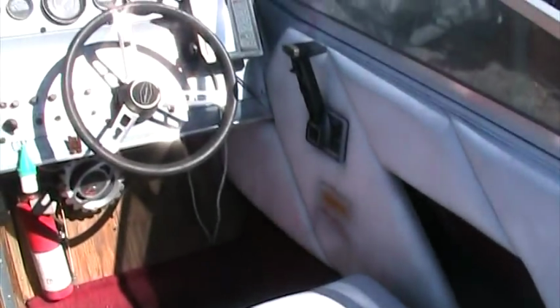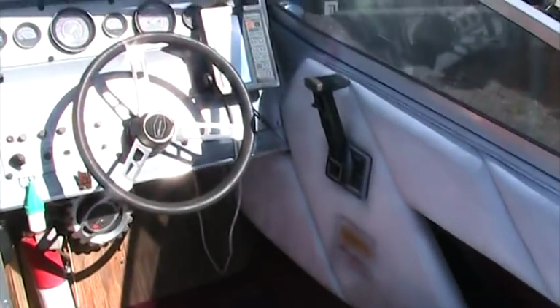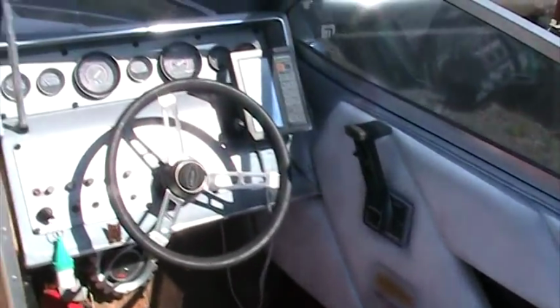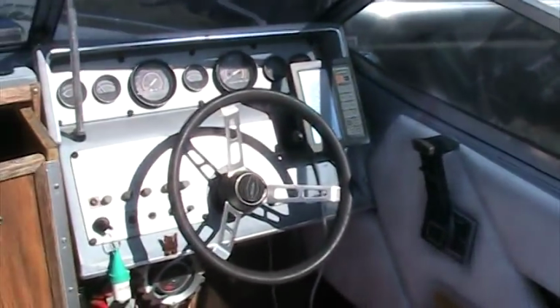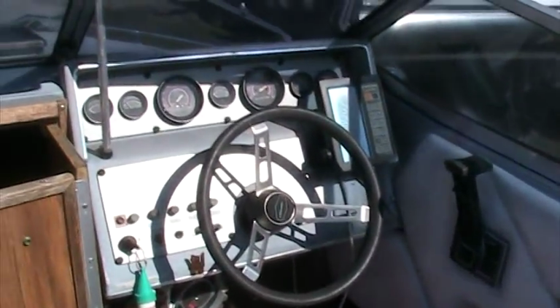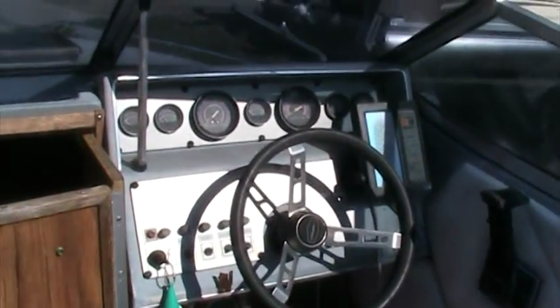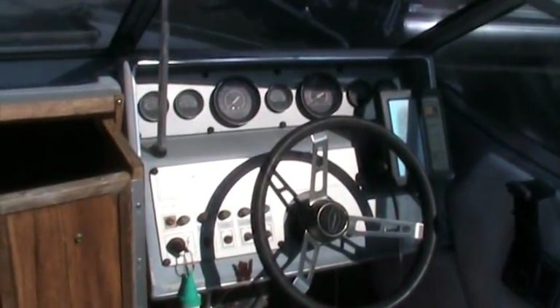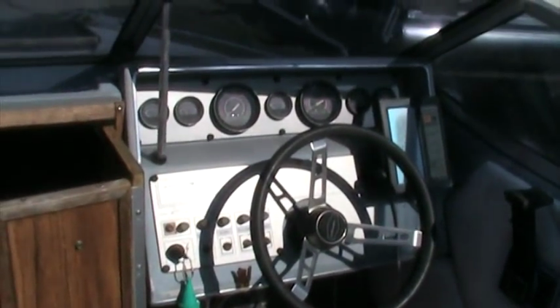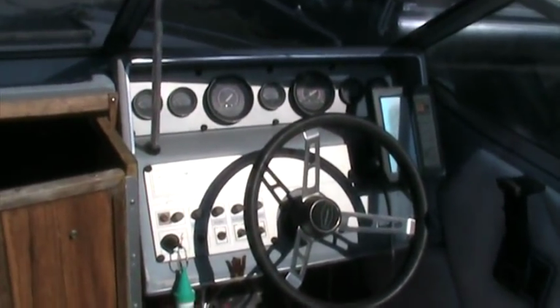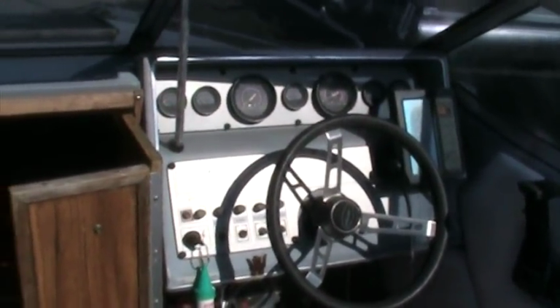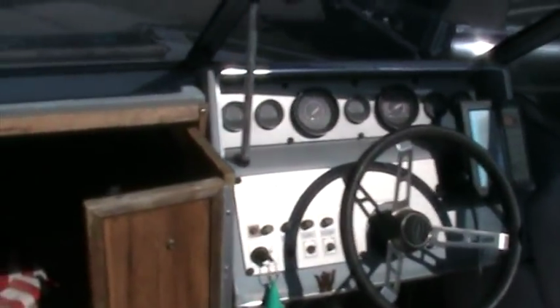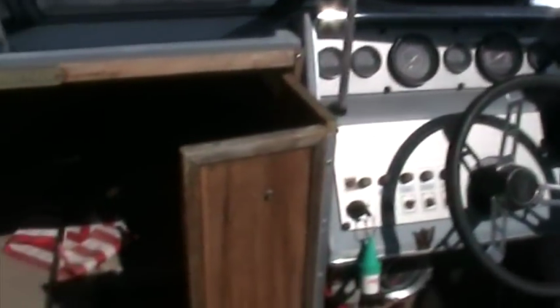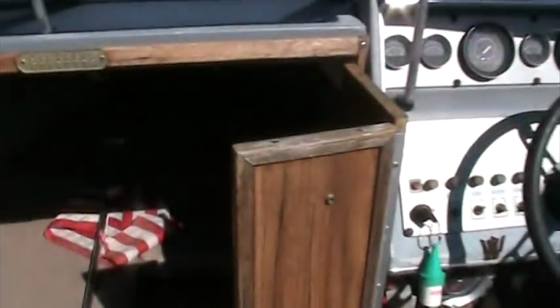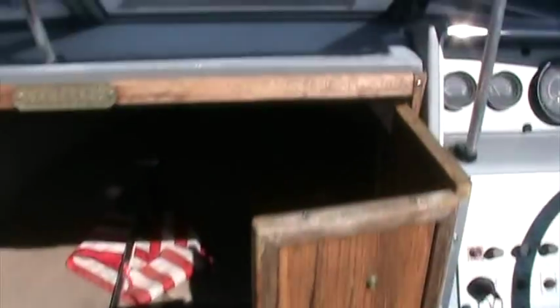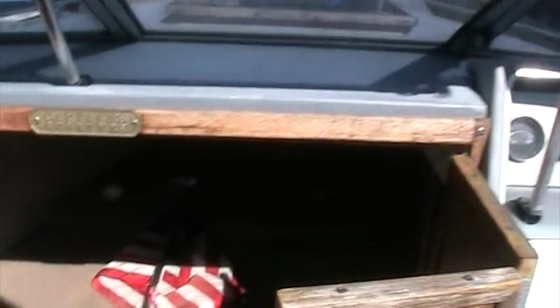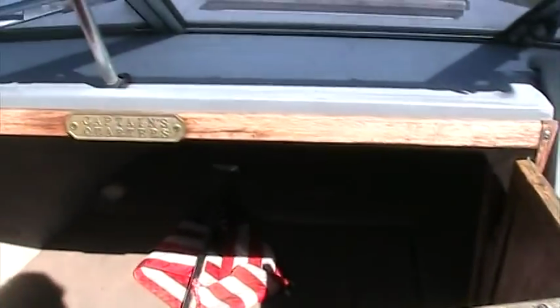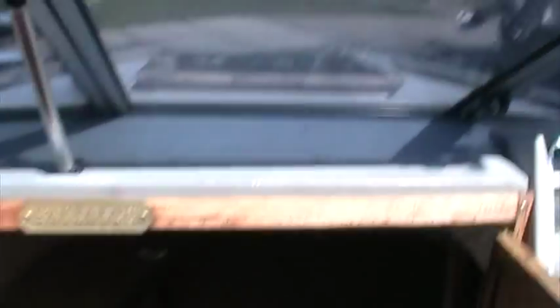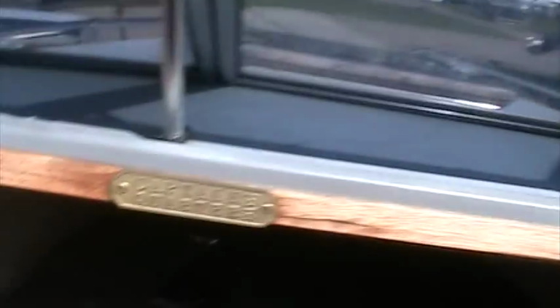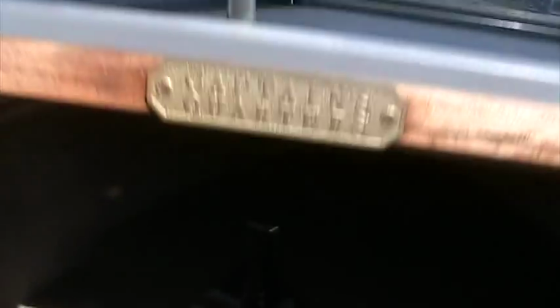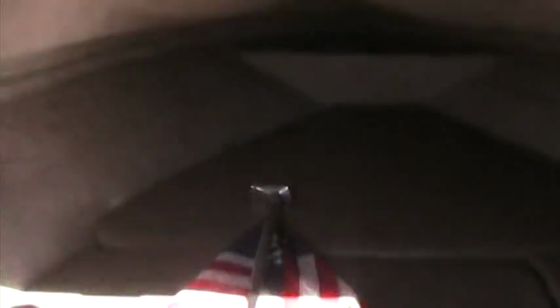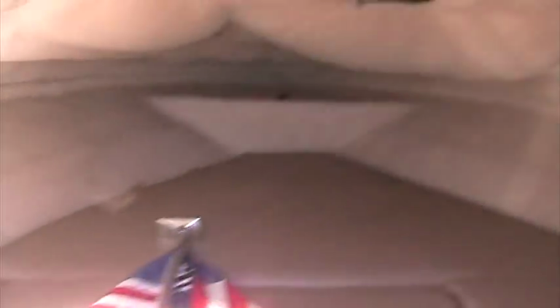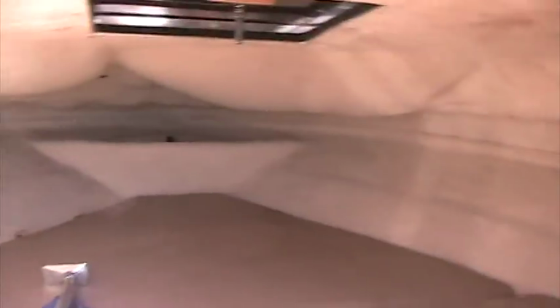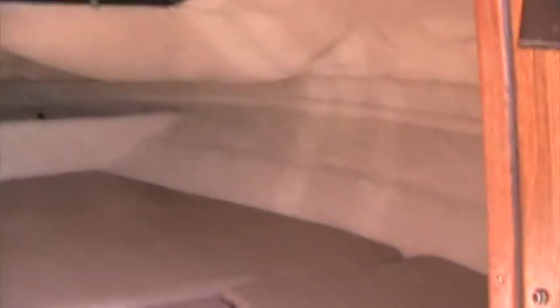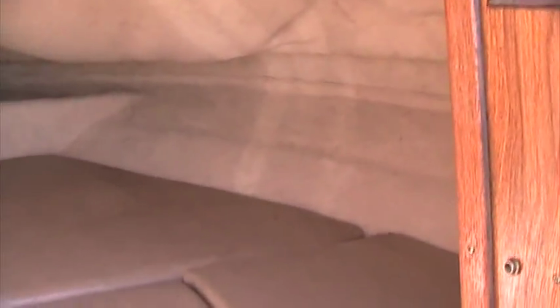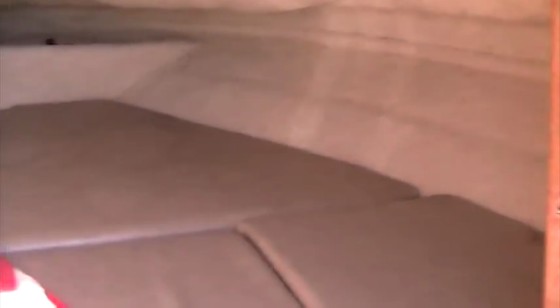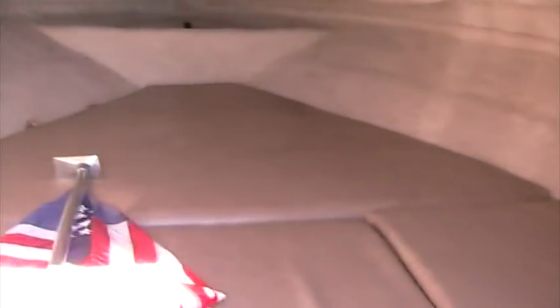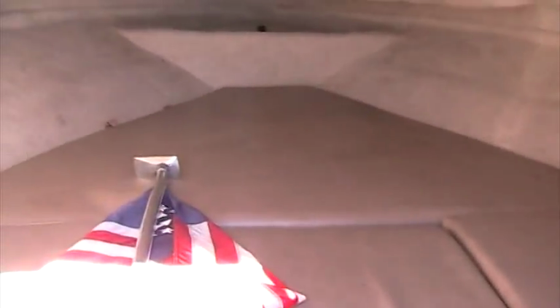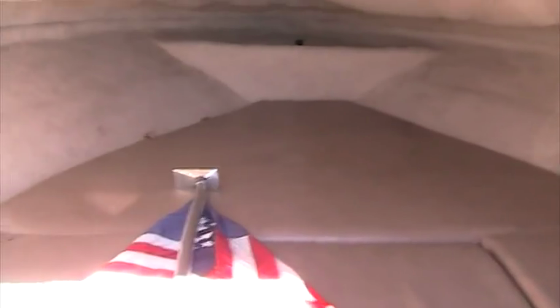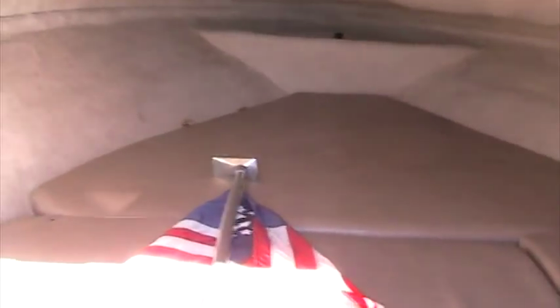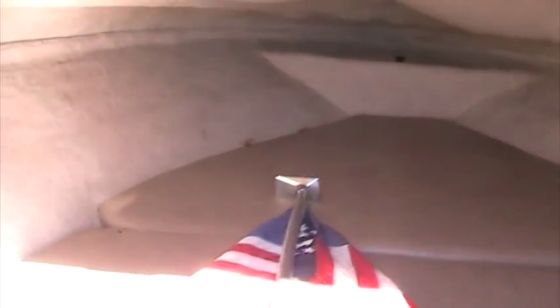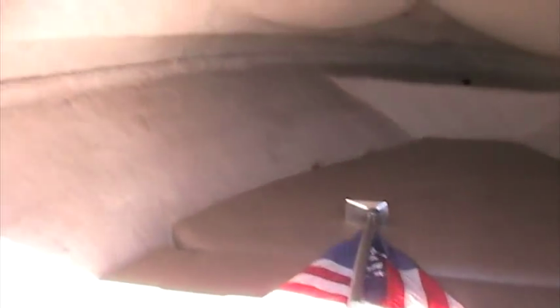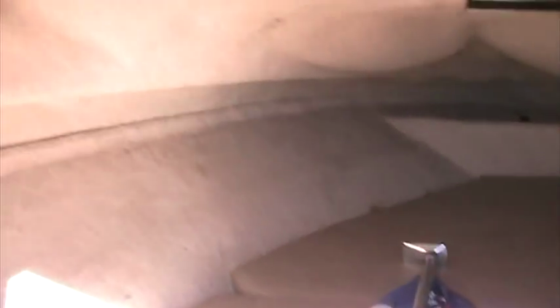It's got a complete set of gauges across the dash. Nice closeable doors in the cutty area — you can actually sleep out for the night.